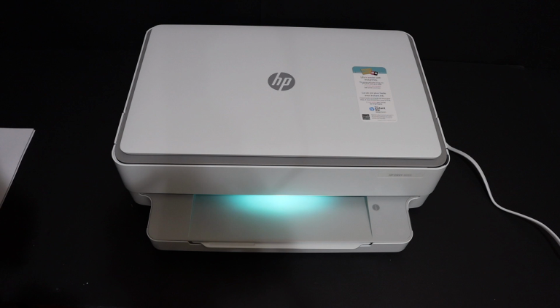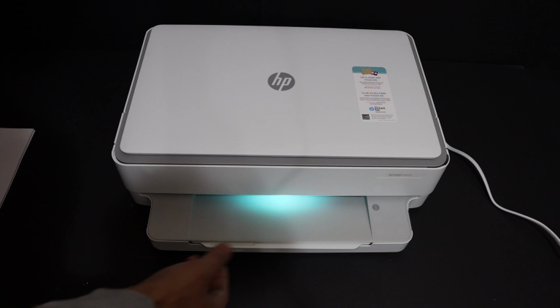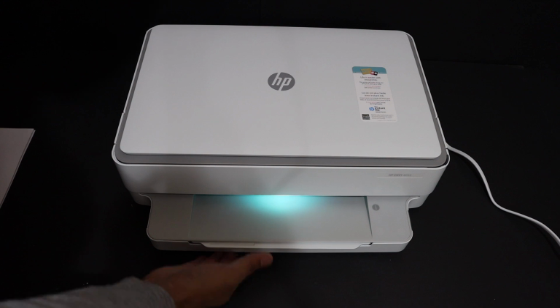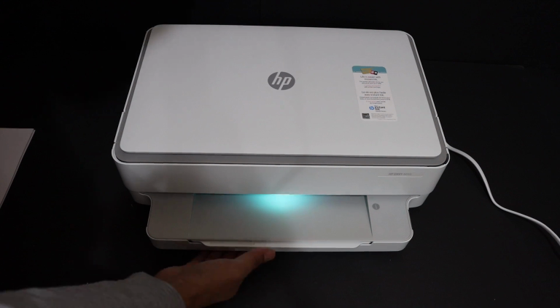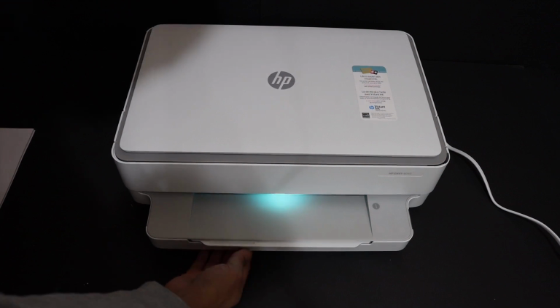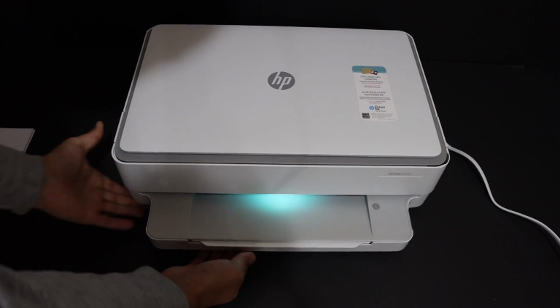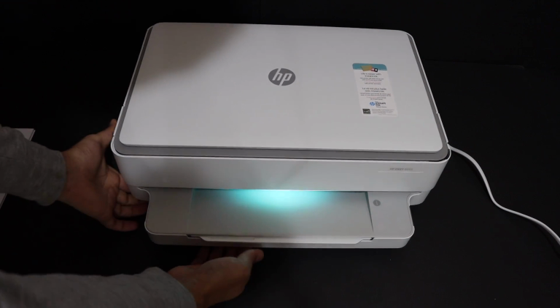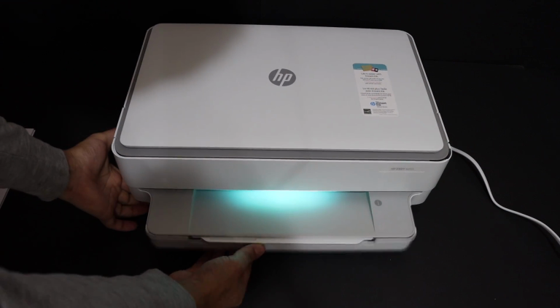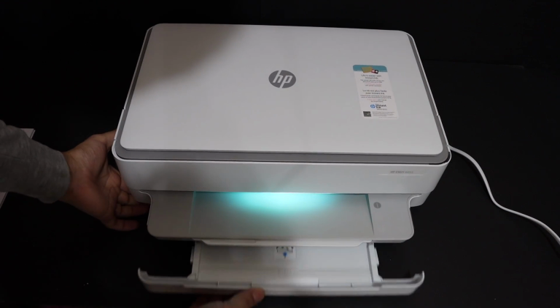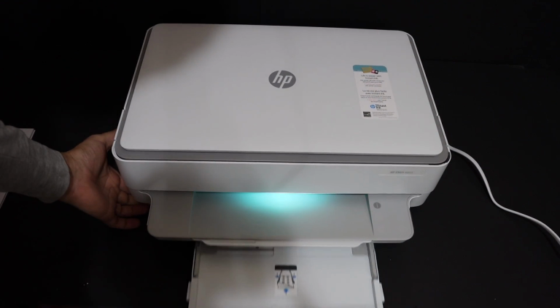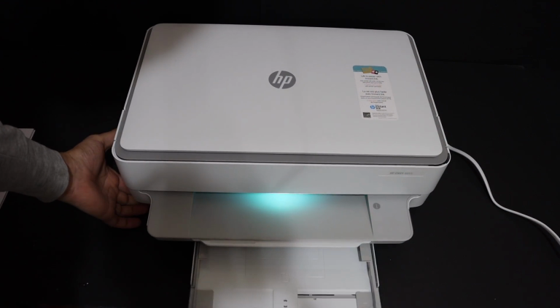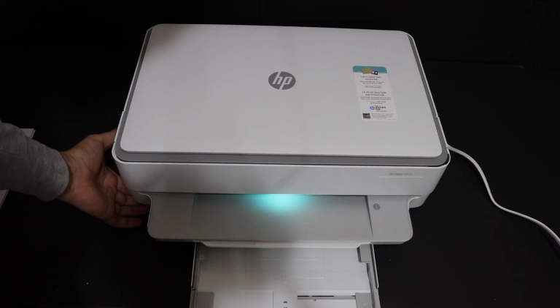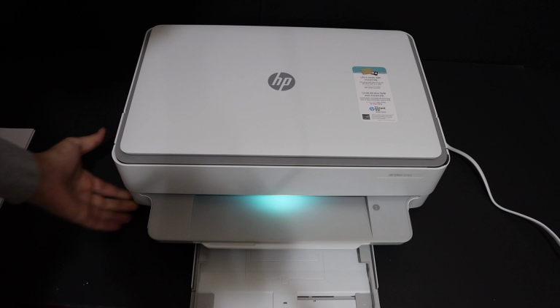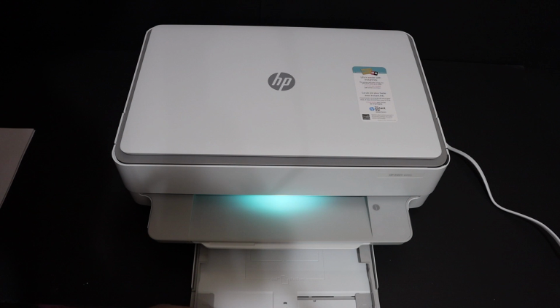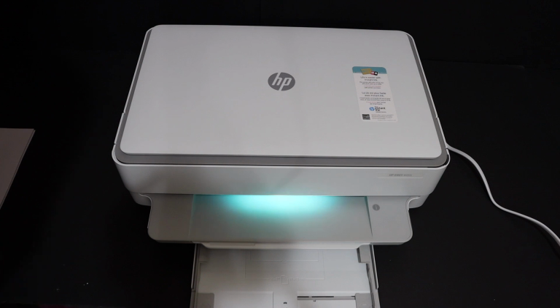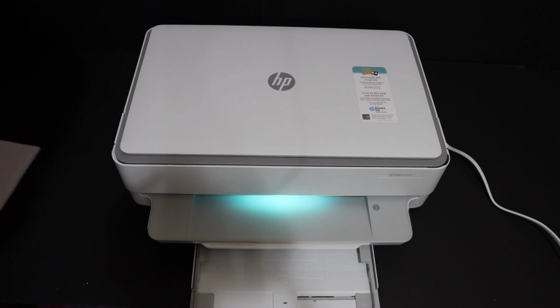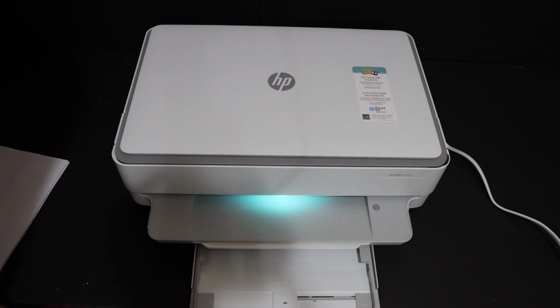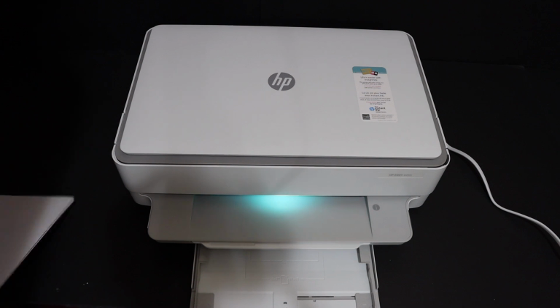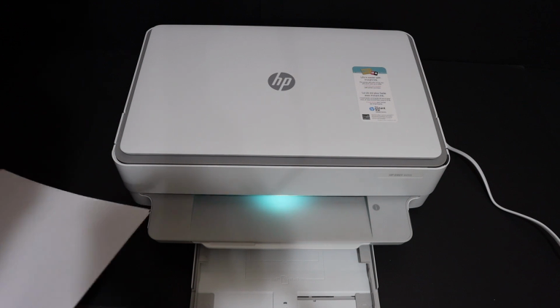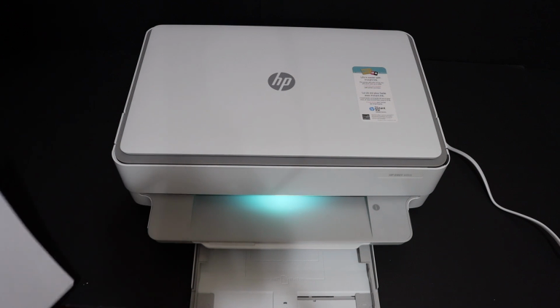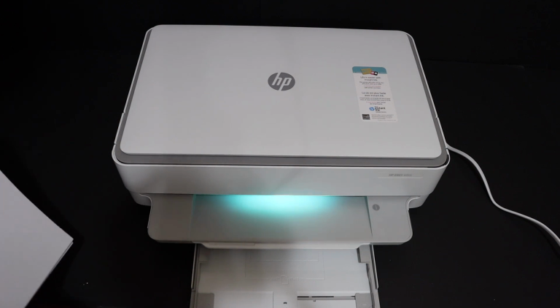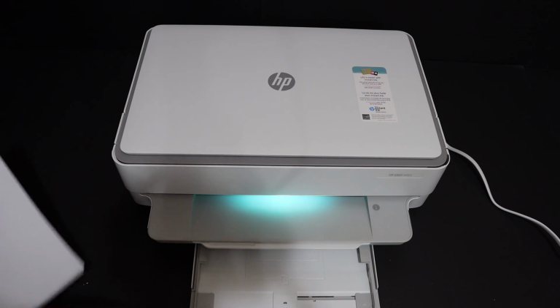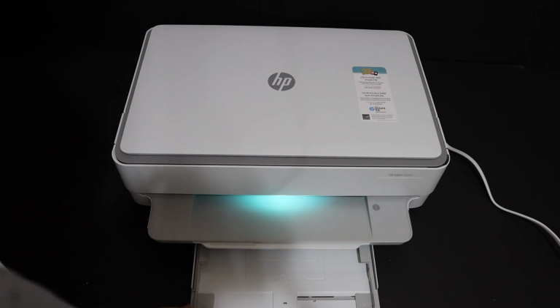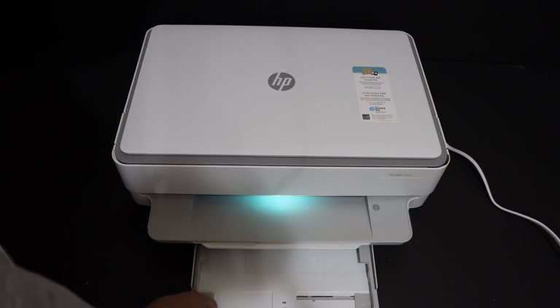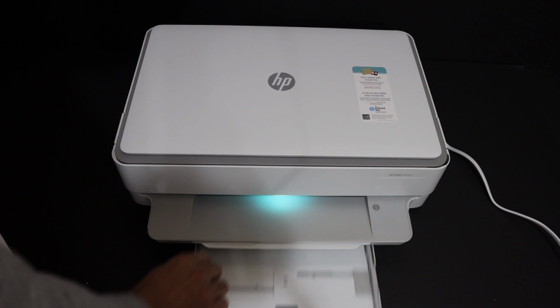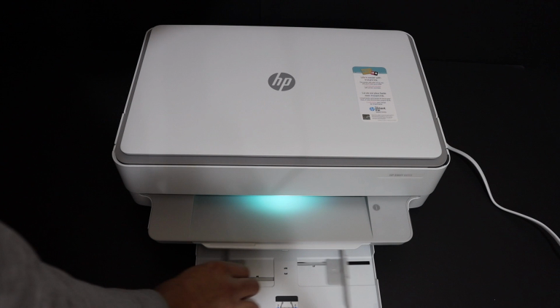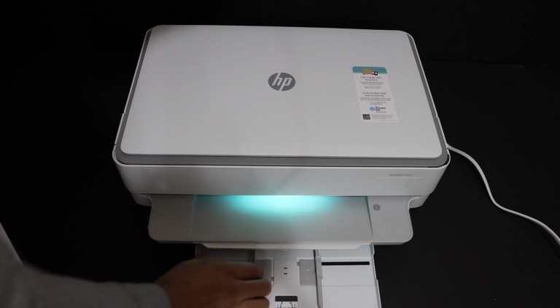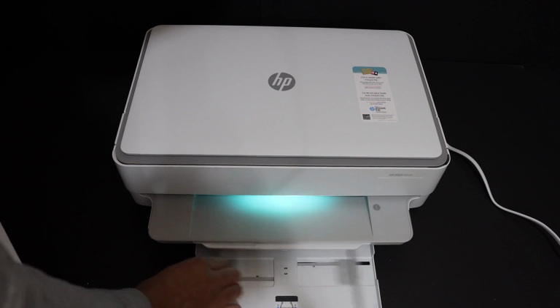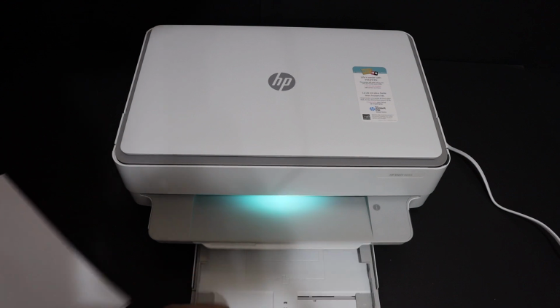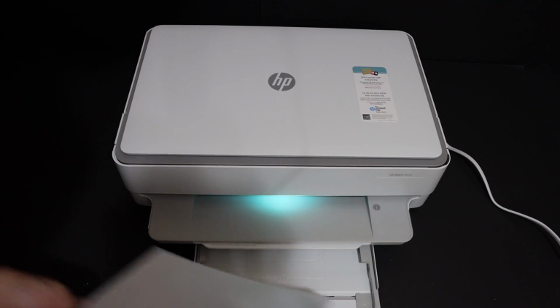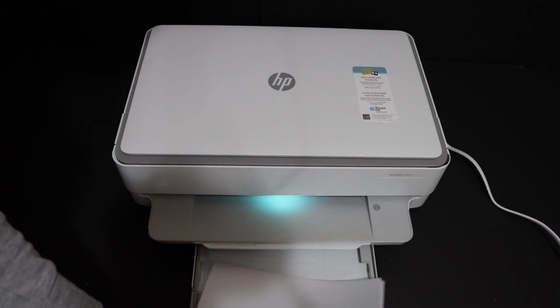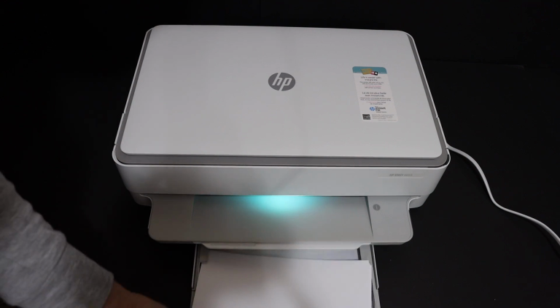To load the paper tray, which is at the bottom of this printer, just slide it out. There is a size adjuster as you can see here, so you can place the pages — A4 size sheets — and close the tray.